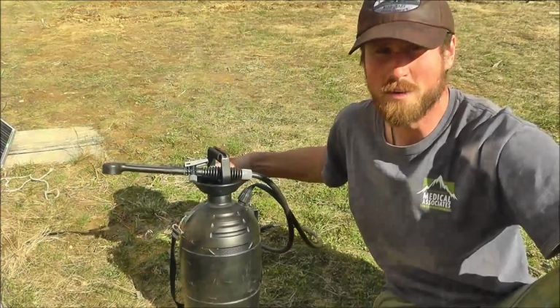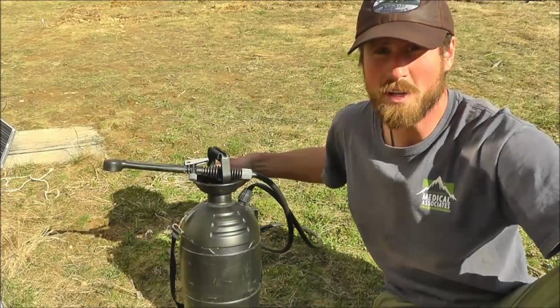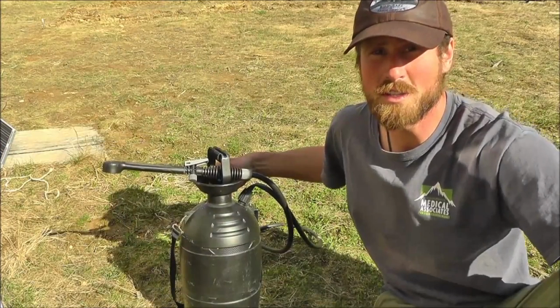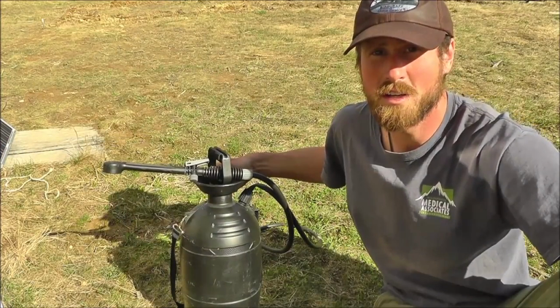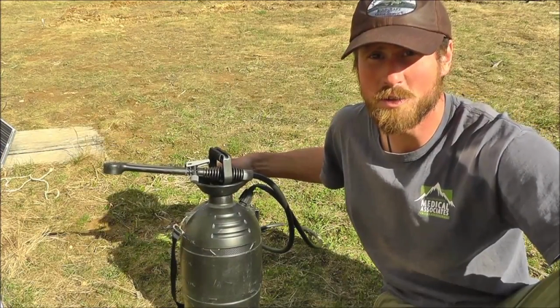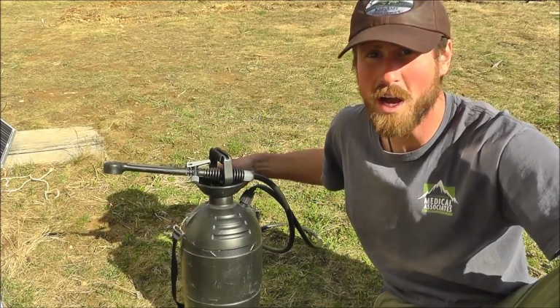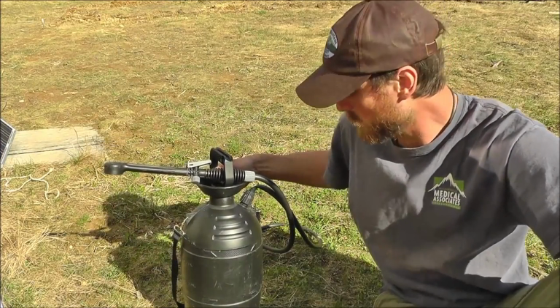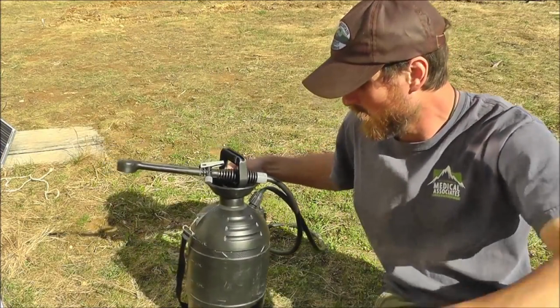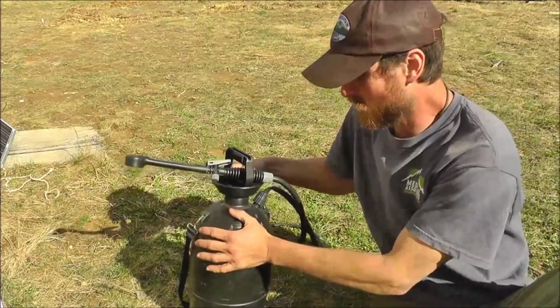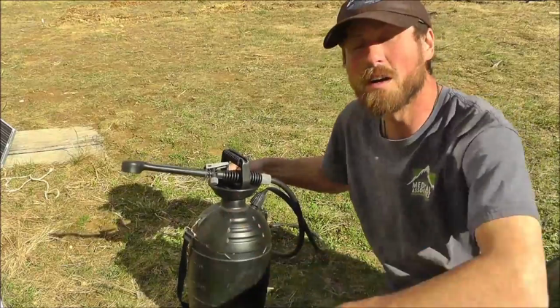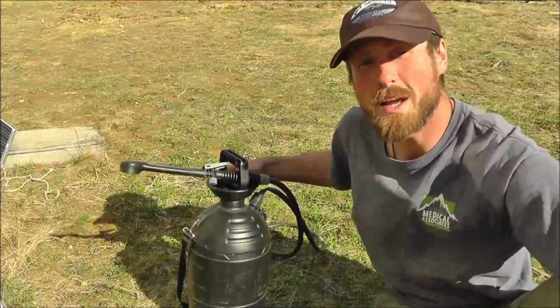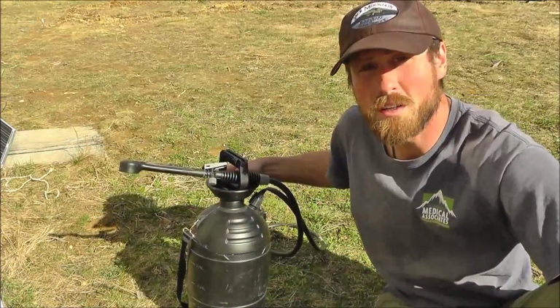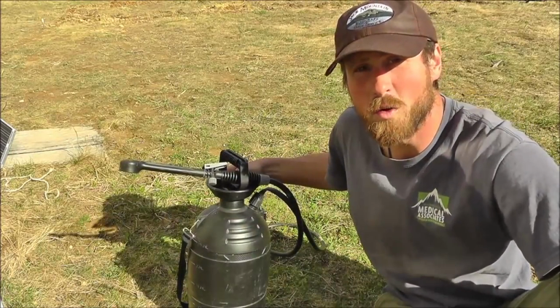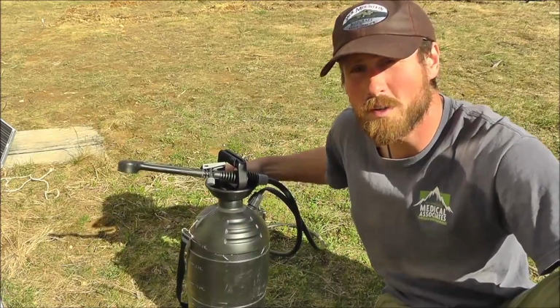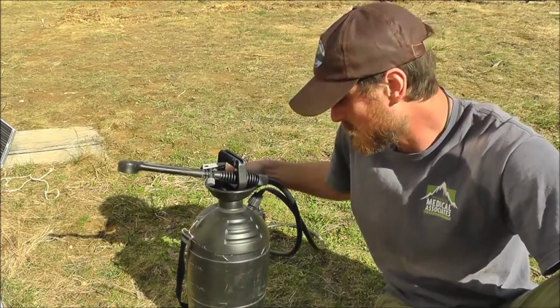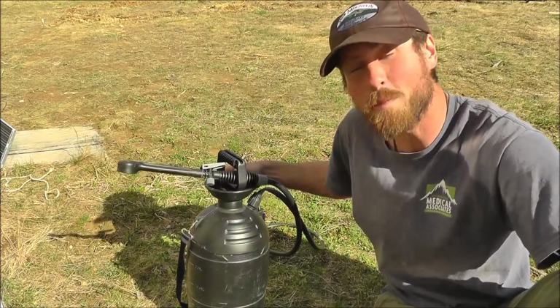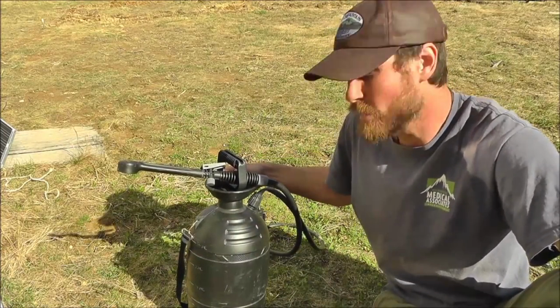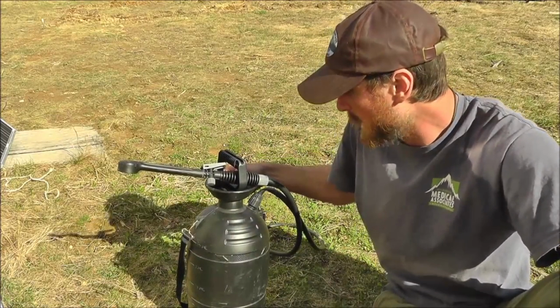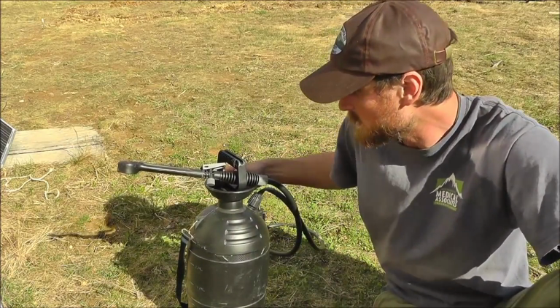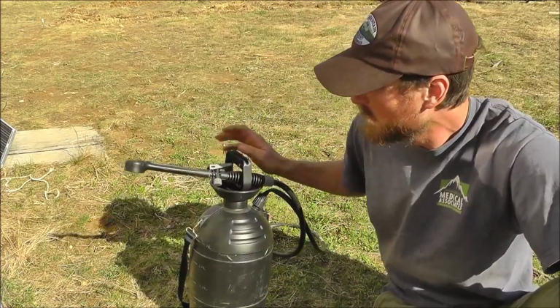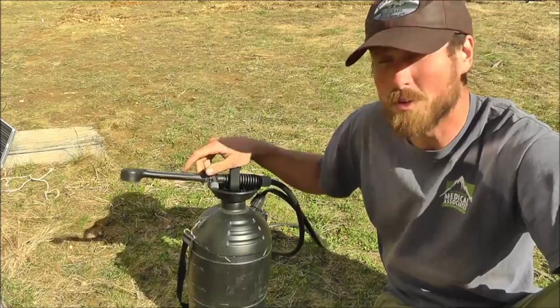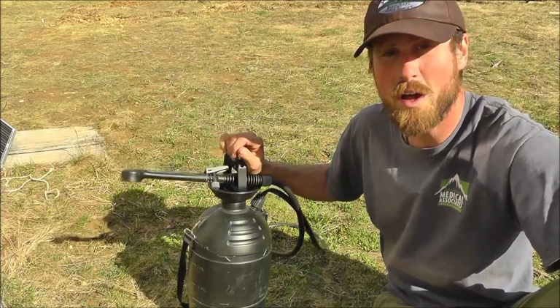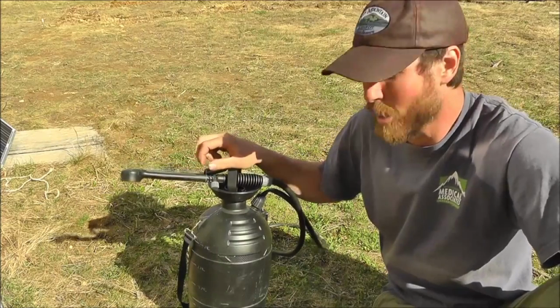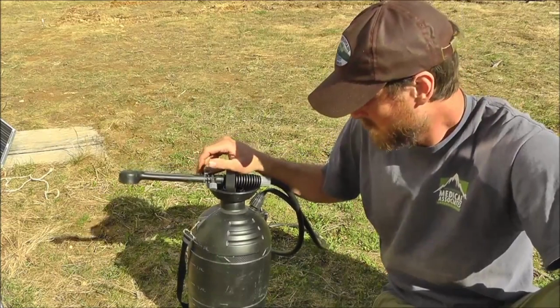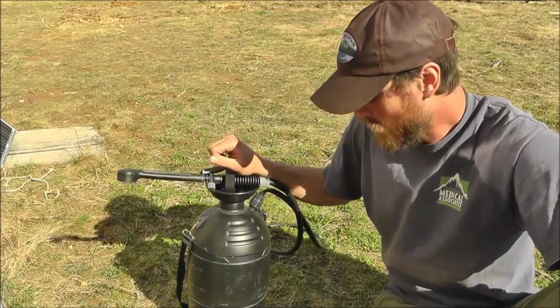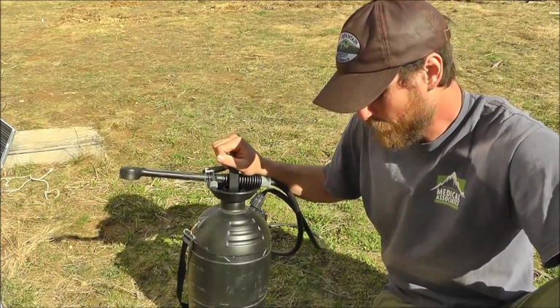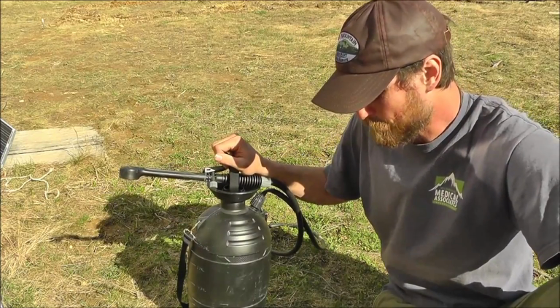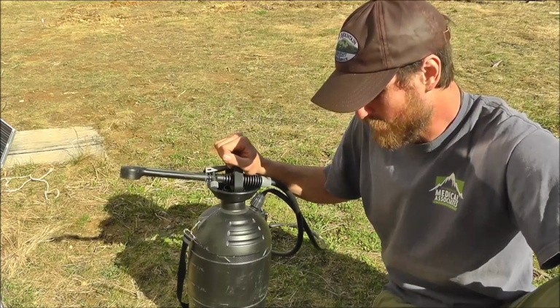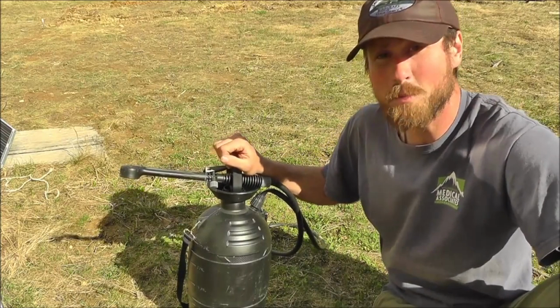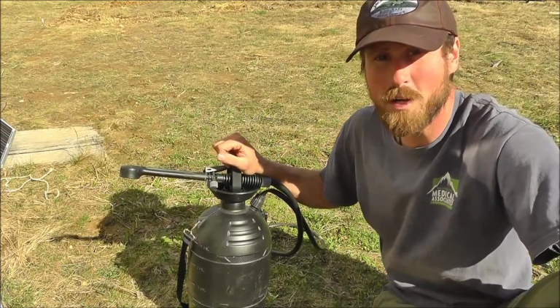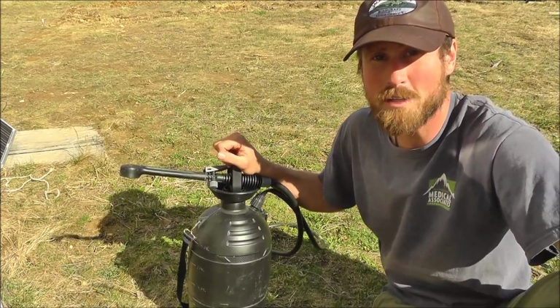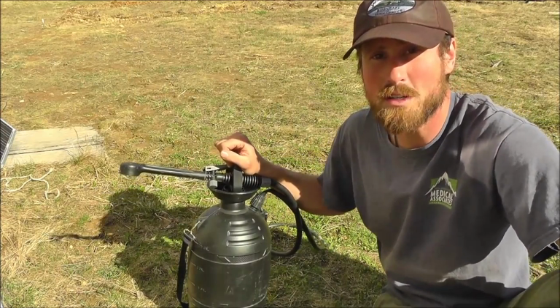This here is a solar hot water heater — essentially a black jug that holds water and gets heated up through the action of the sun. It's got a little shower head on top, heats up water pretty quickly, and makes for a great shower.